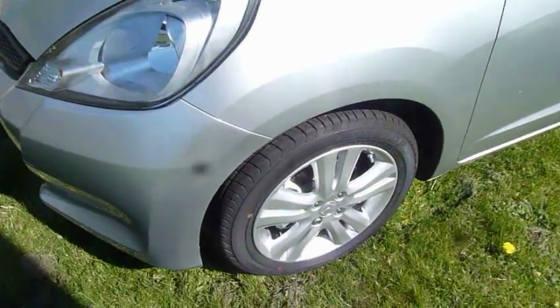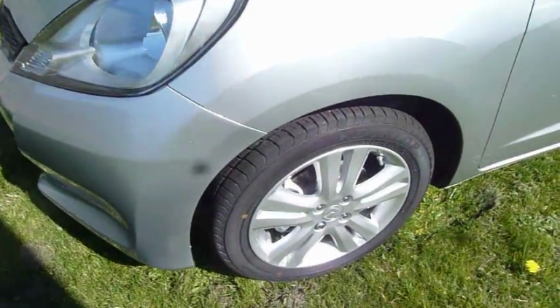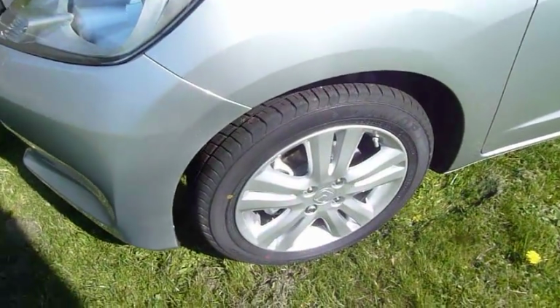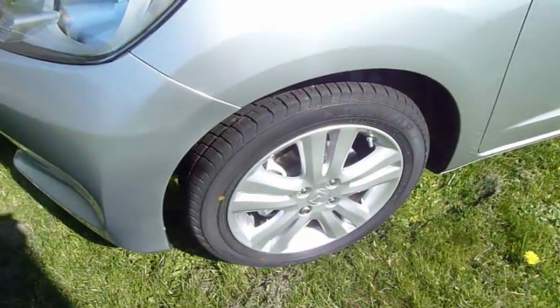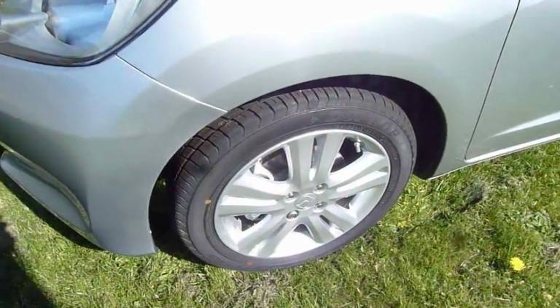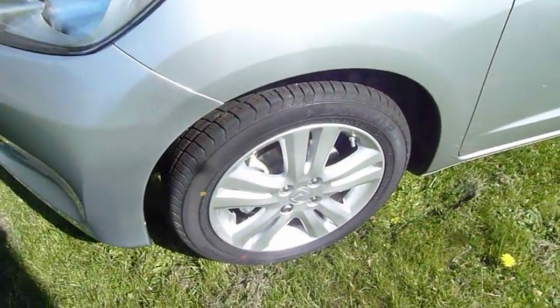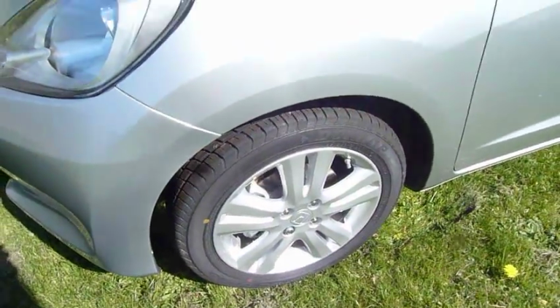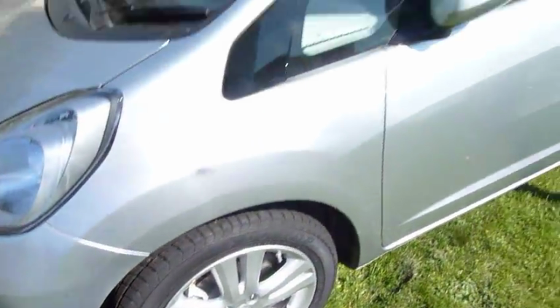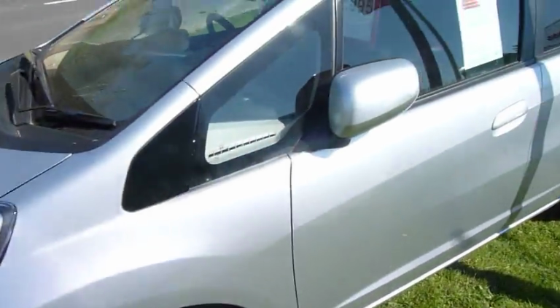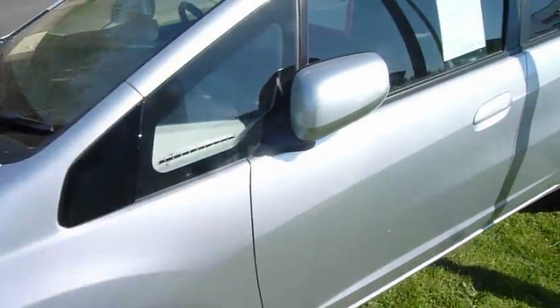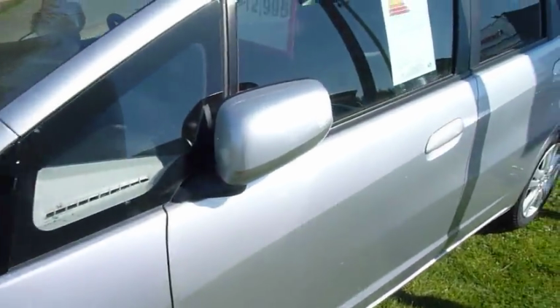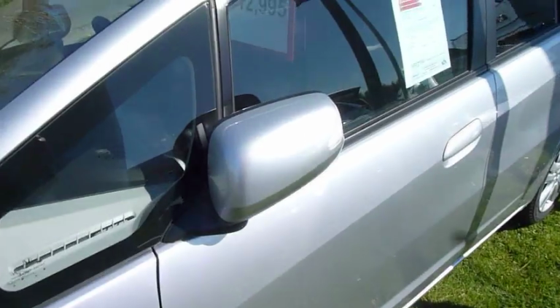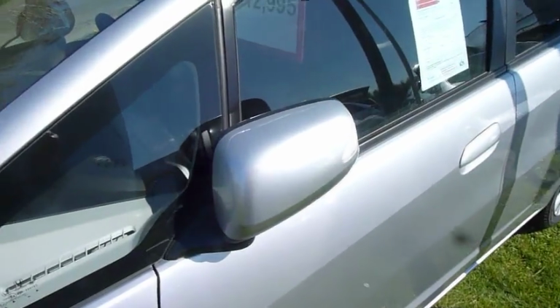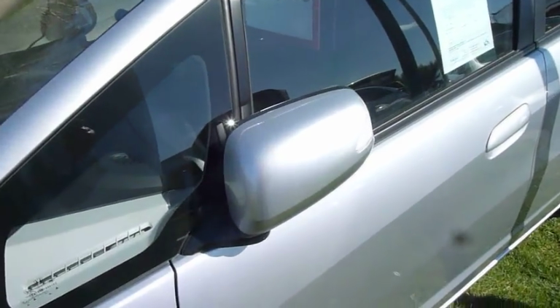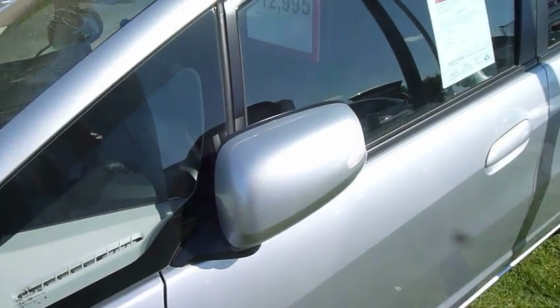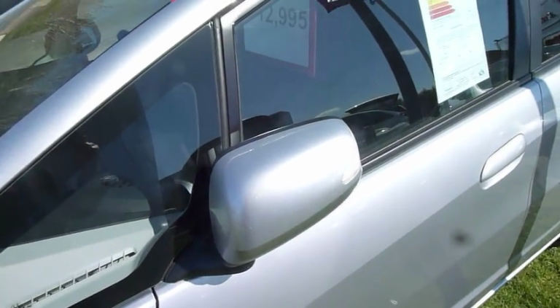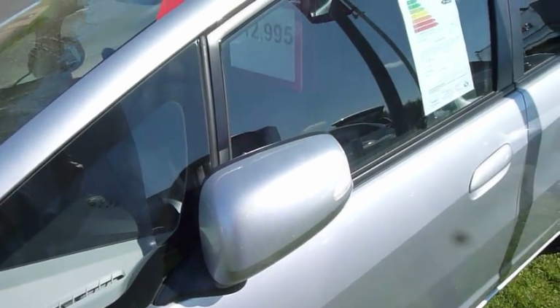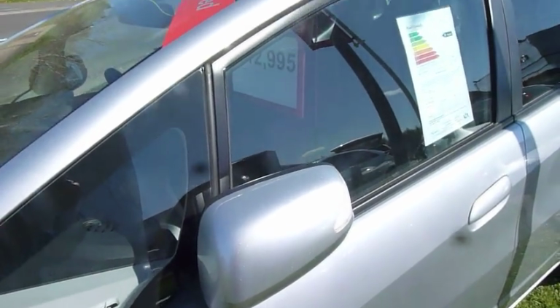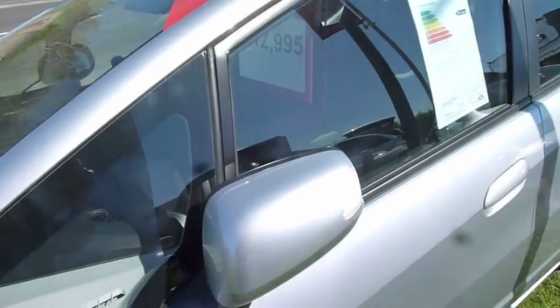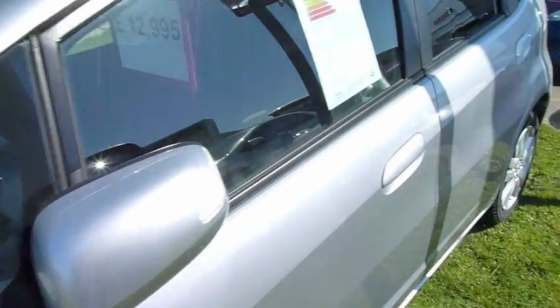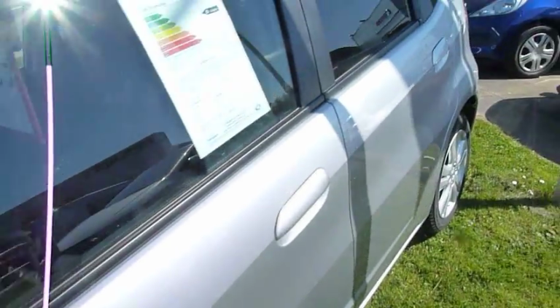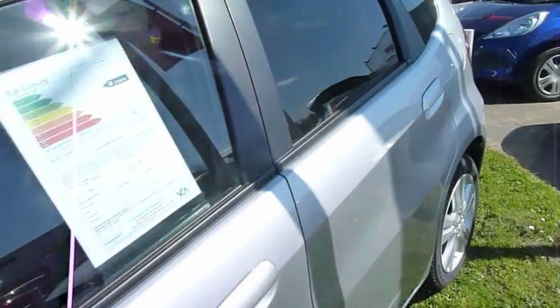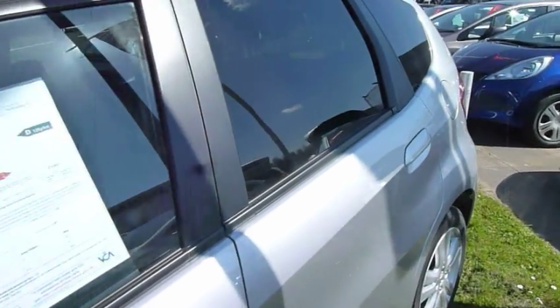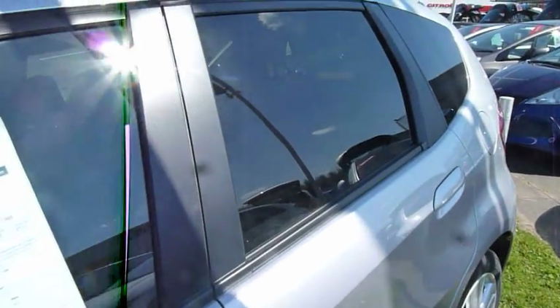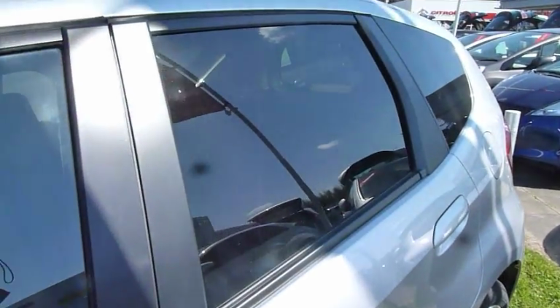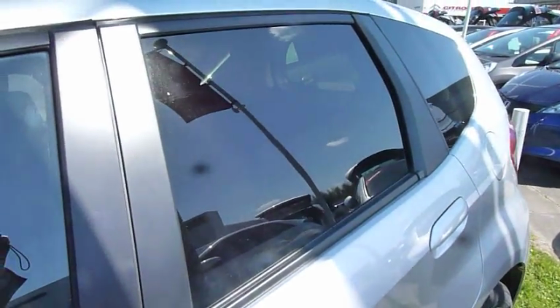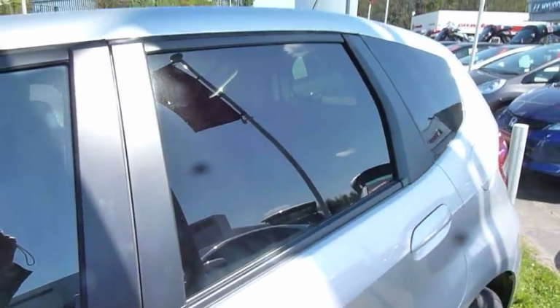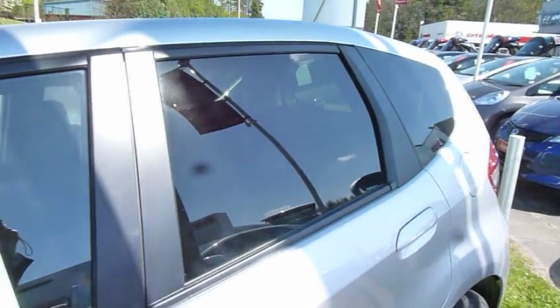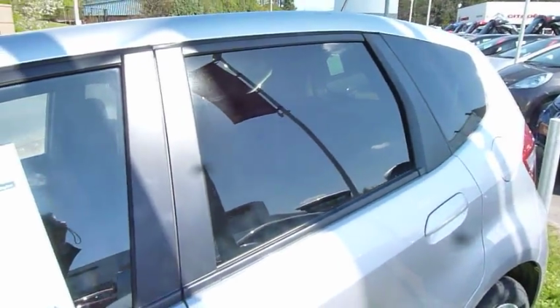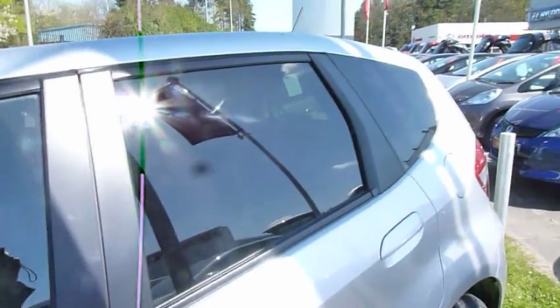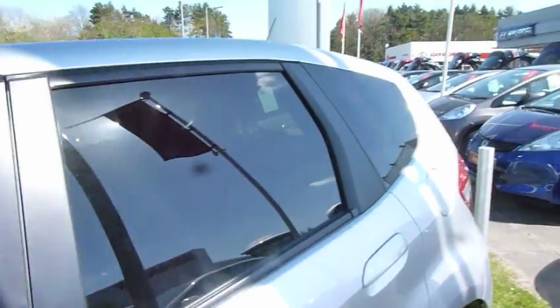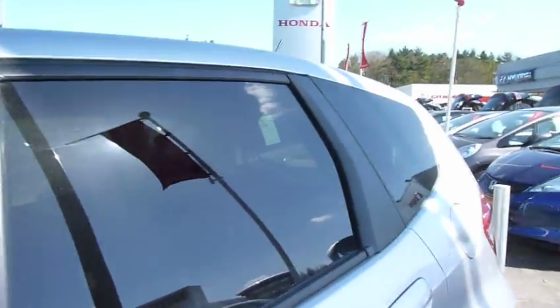It's got stylish twin-spoke alloy wheels, good-sized door mirrors with high visibility side indicators, and privacy glass — darkened glass in the rear compartment.